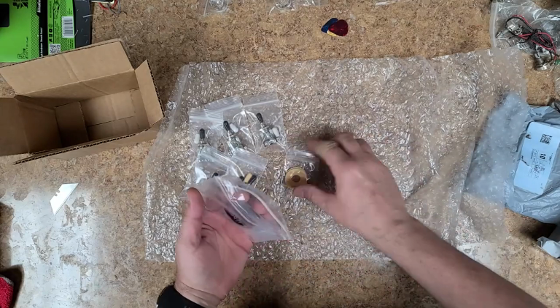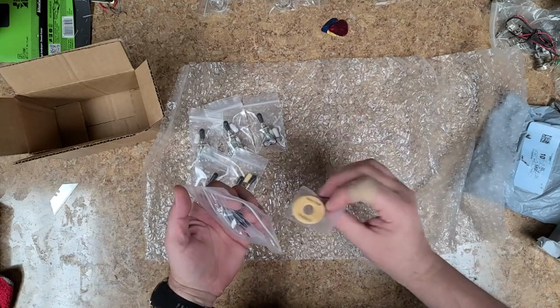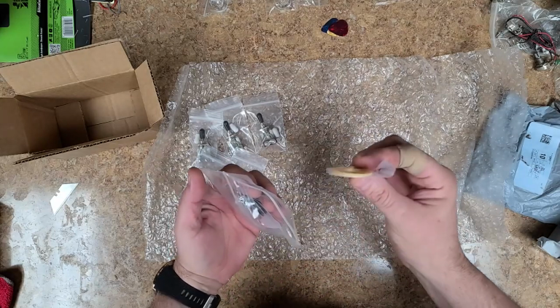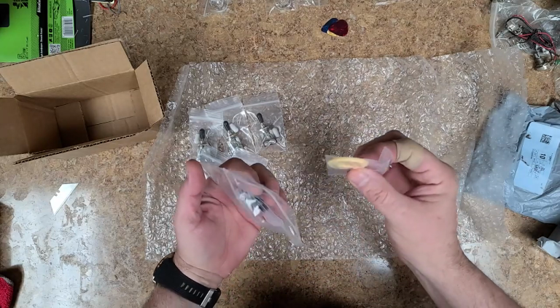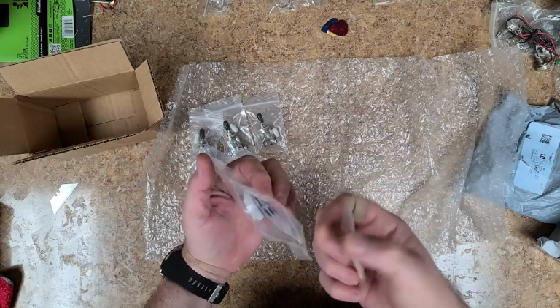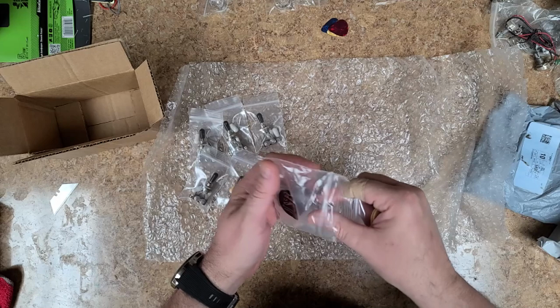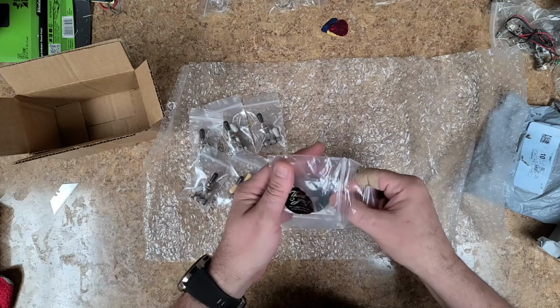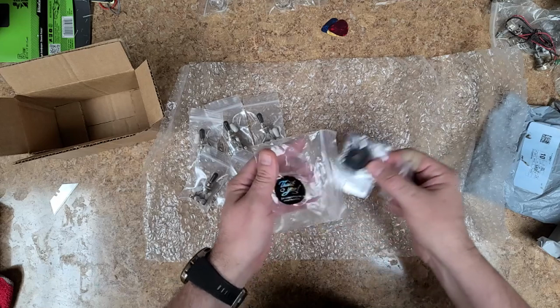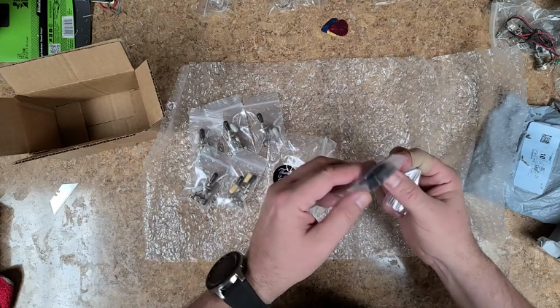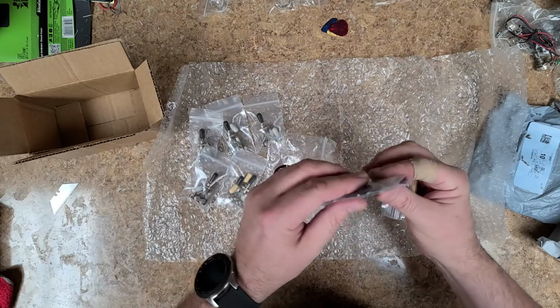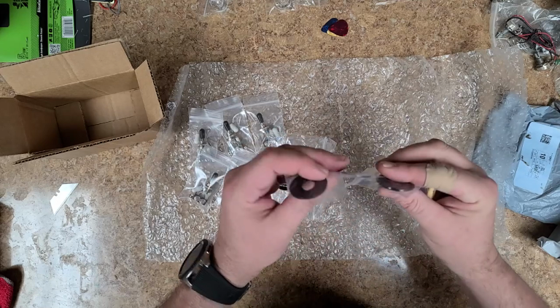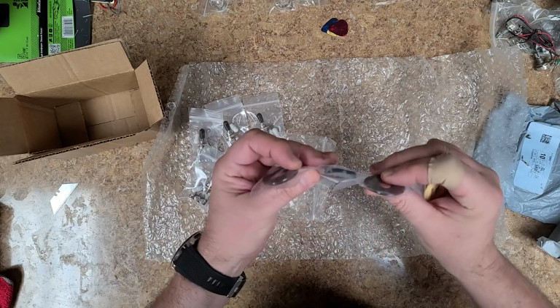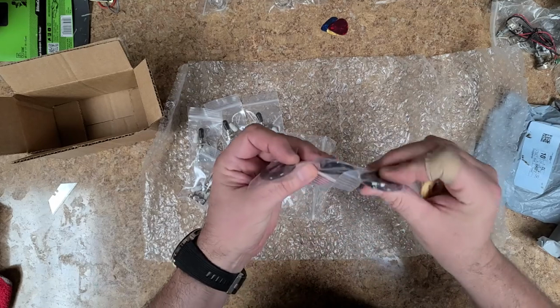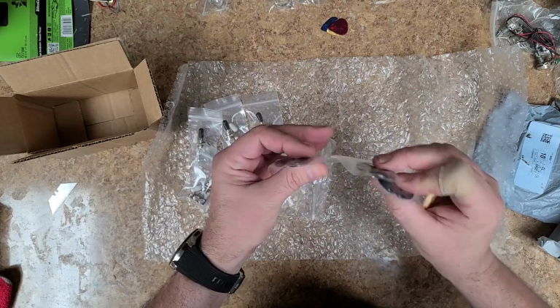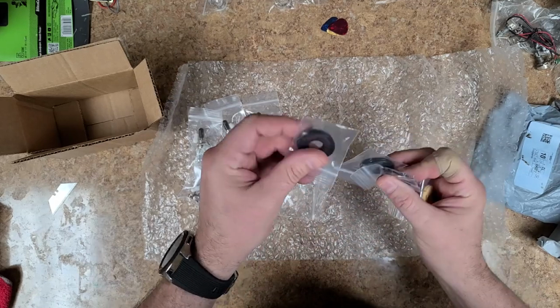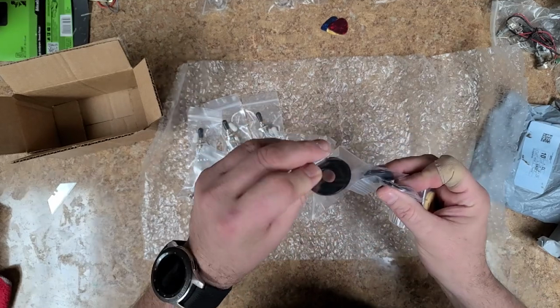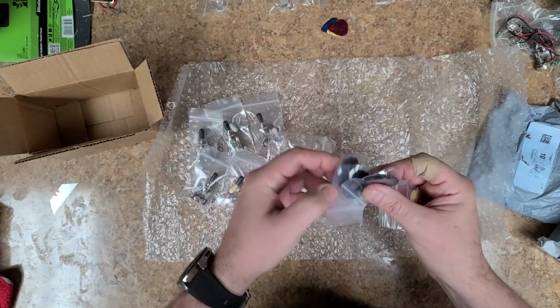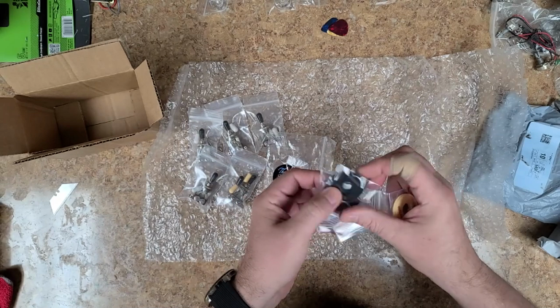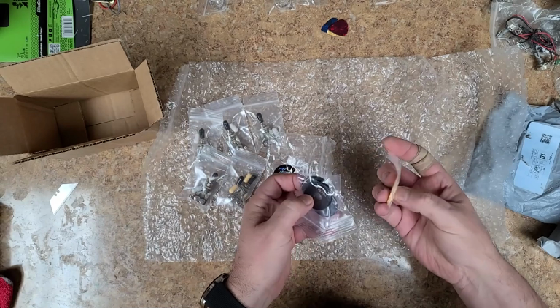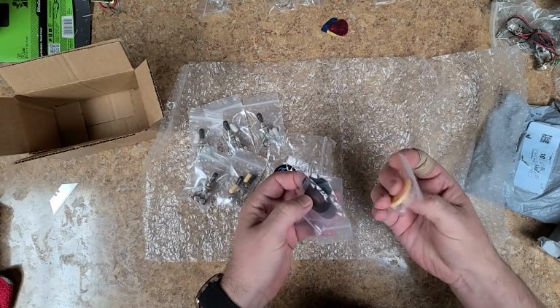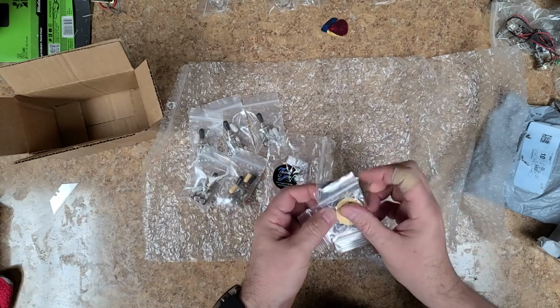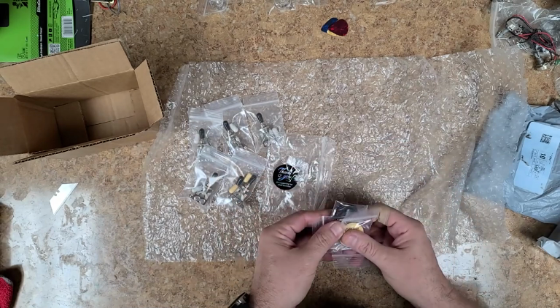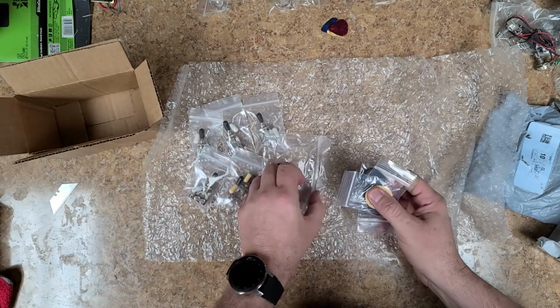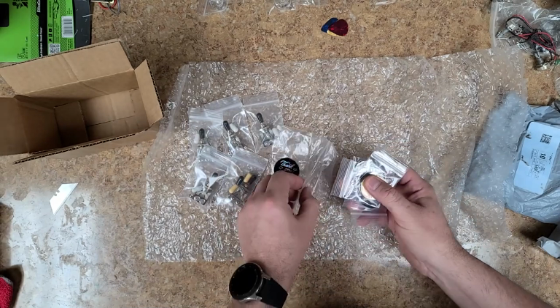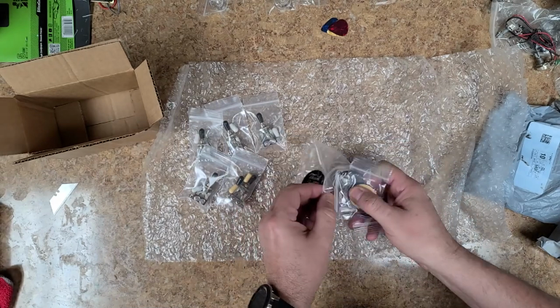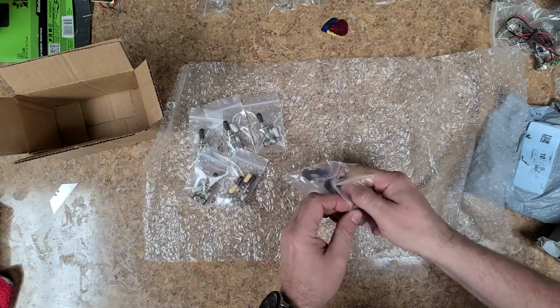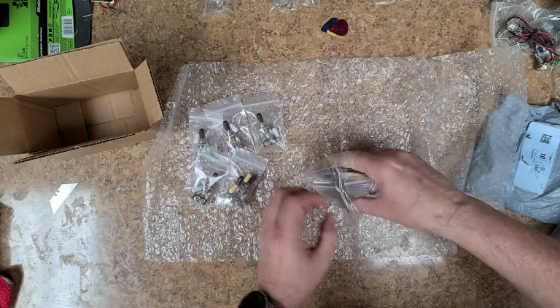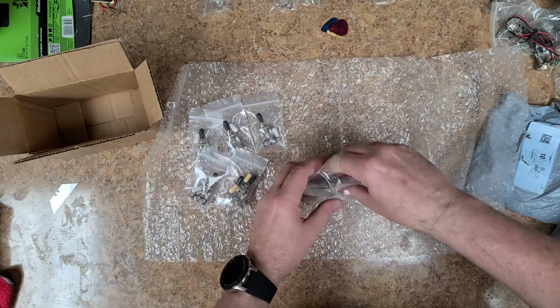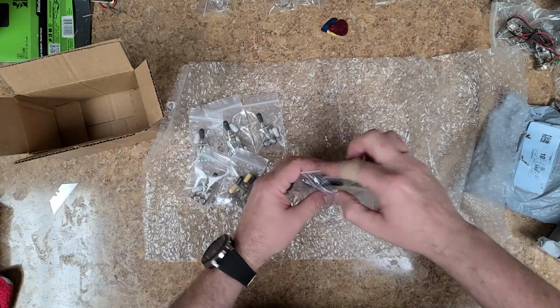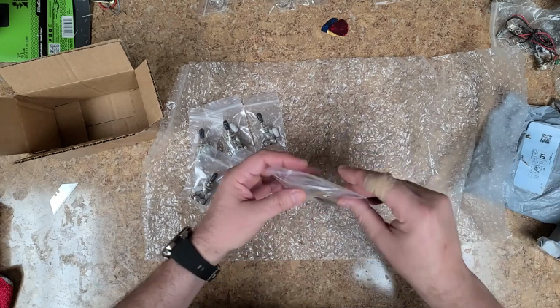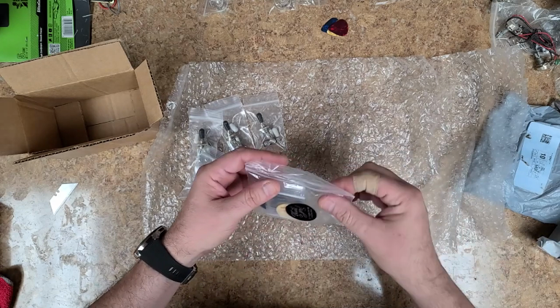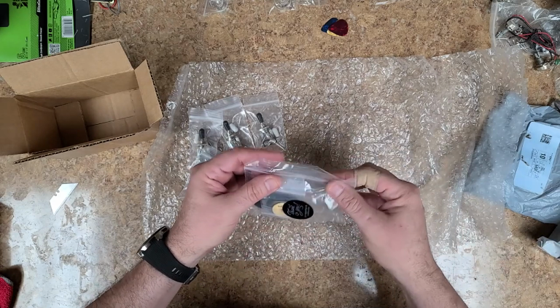Alright, so I got two, two, and two. They sent me more of the black ones than the white and cream colored ones, which is fine — we'll use them.